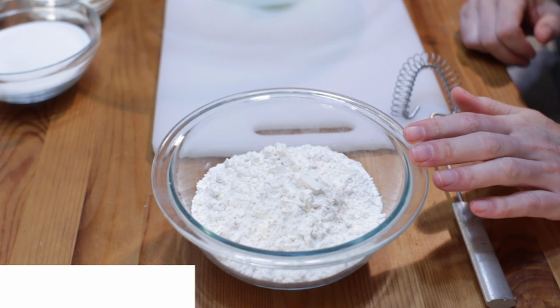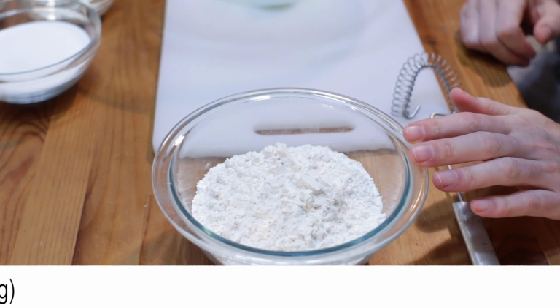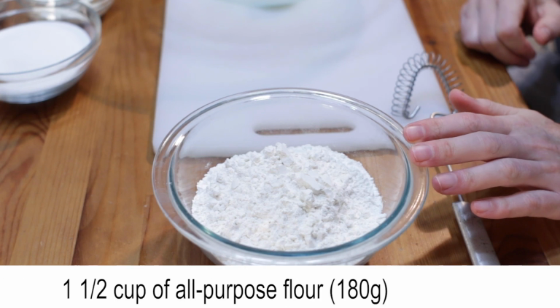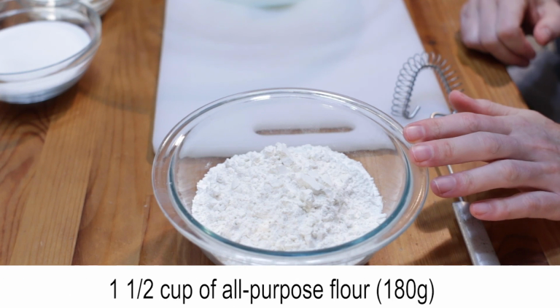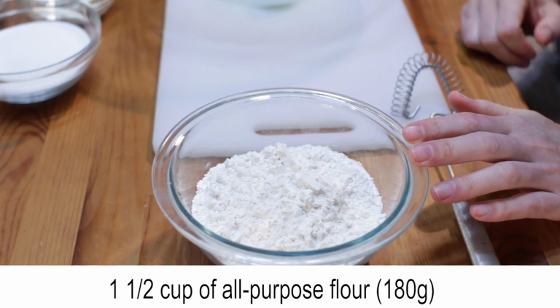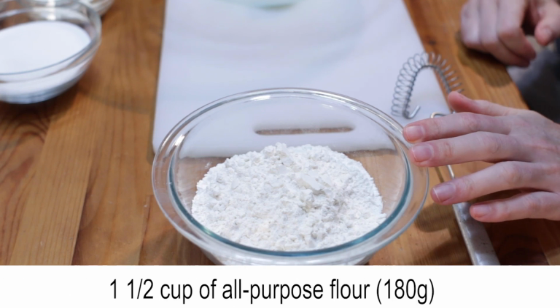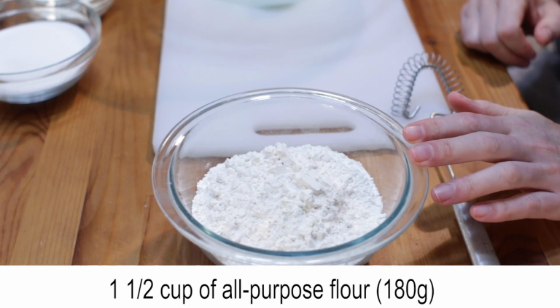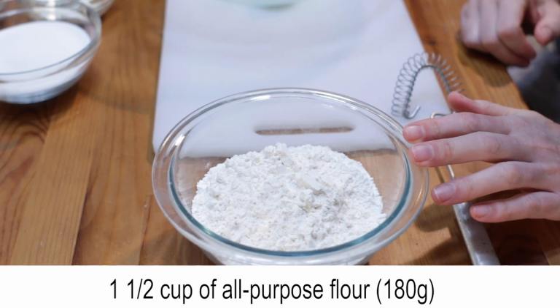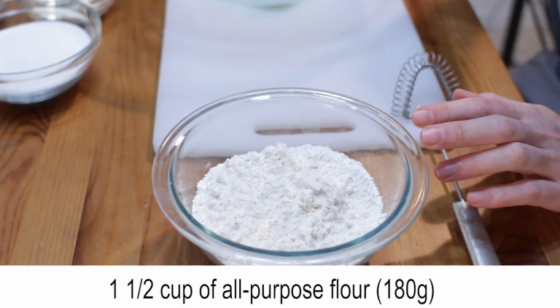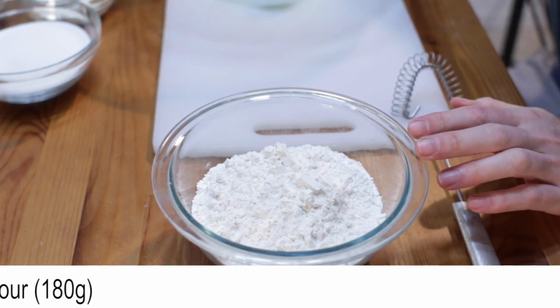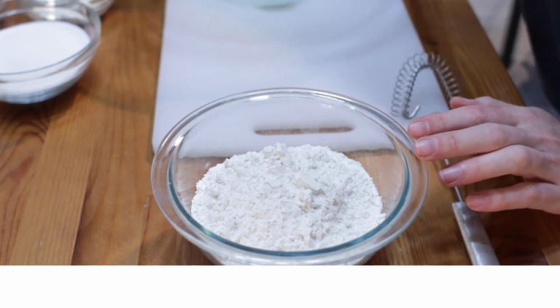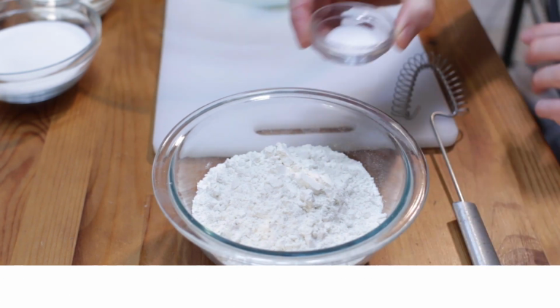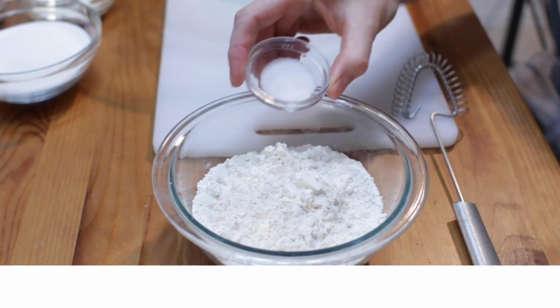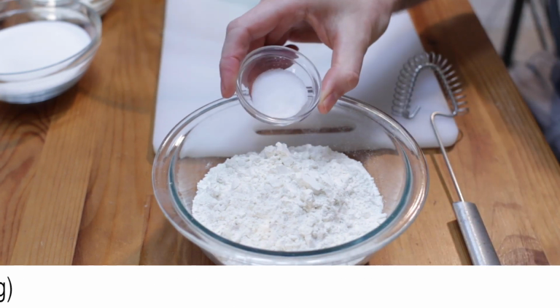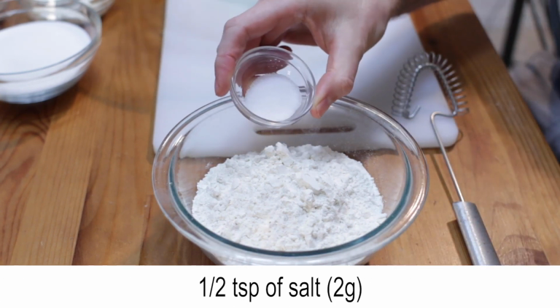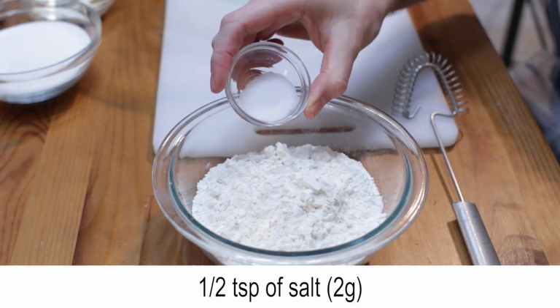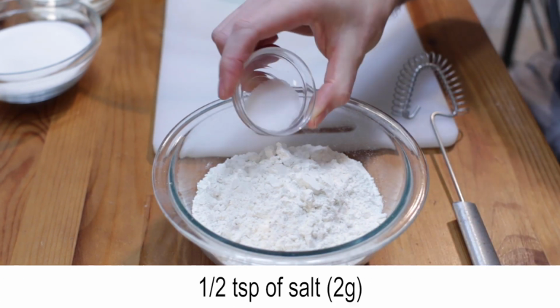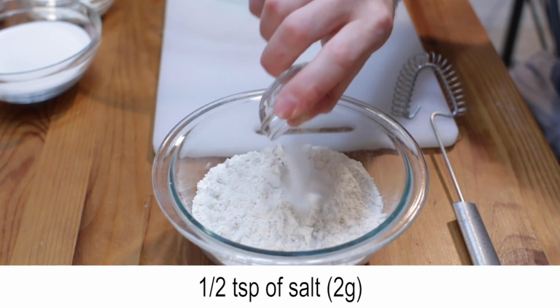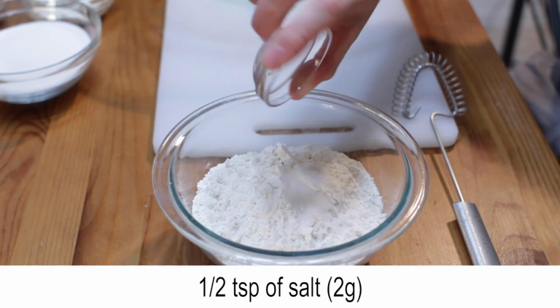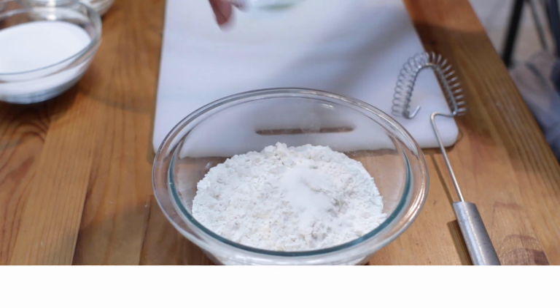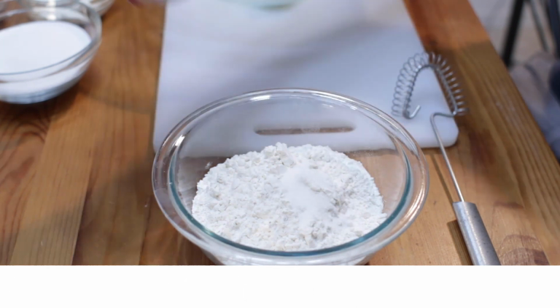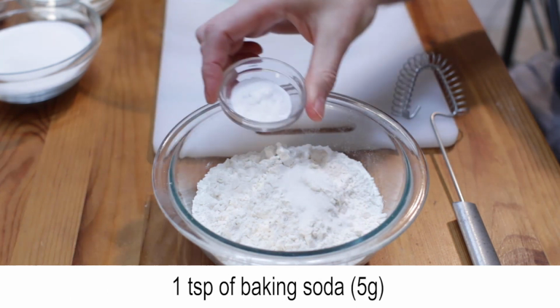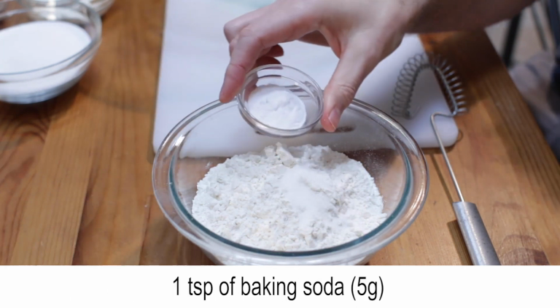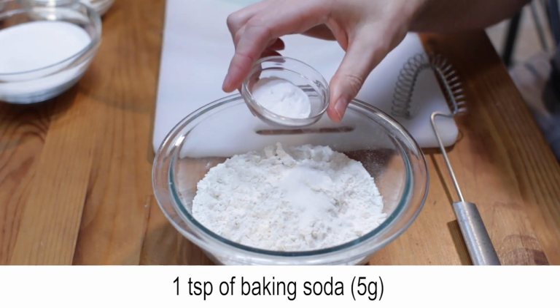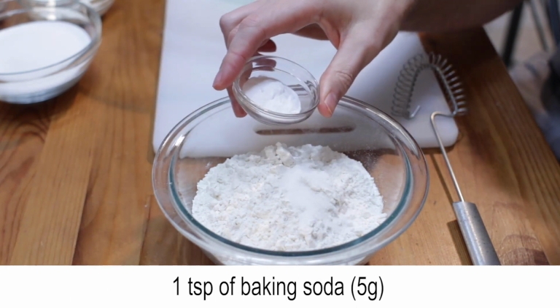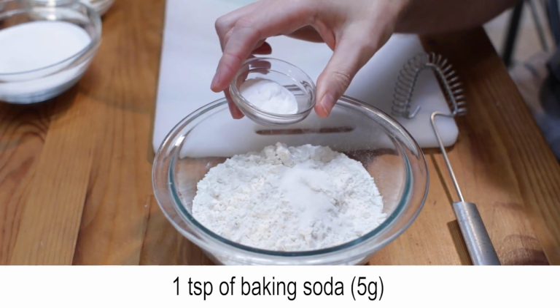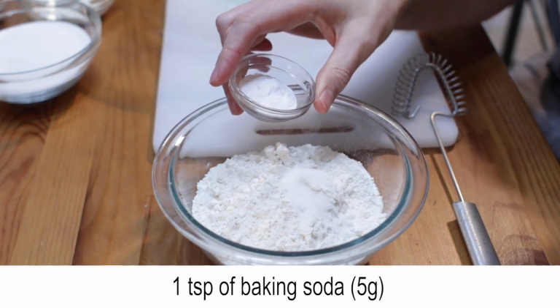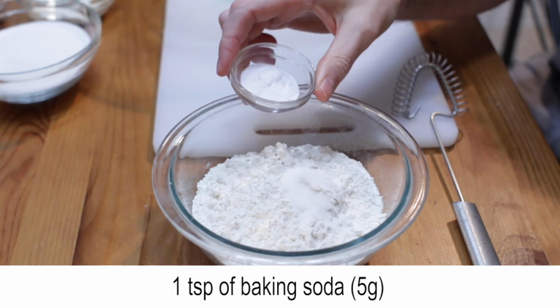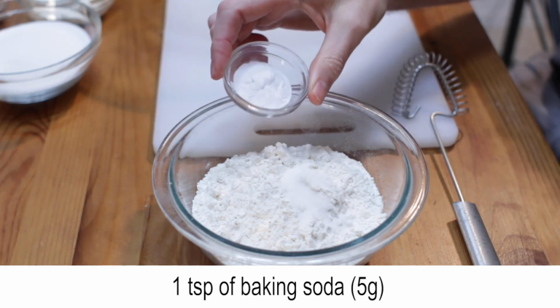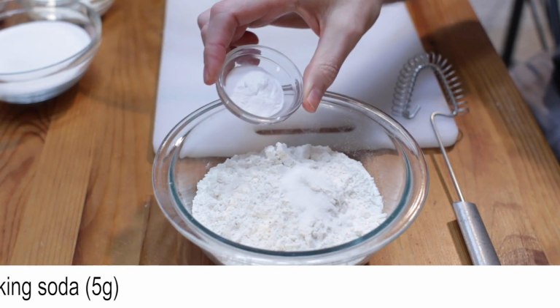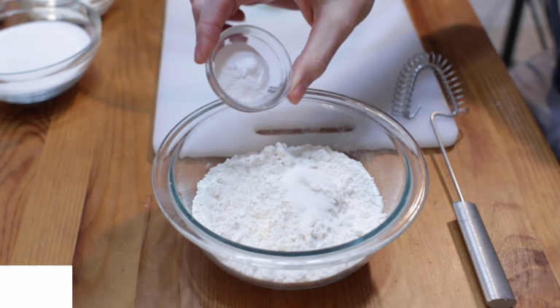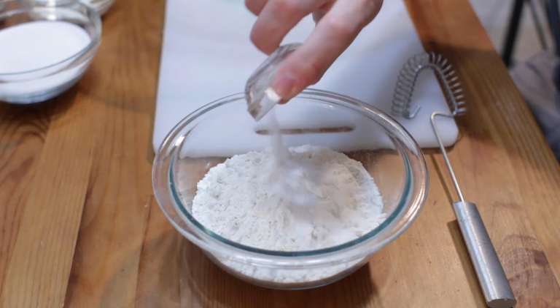Add one and a half cups of all-purpose flour, a half teaspoon of salt, and one teaspoon of baking soda to a medium bowl and mix.